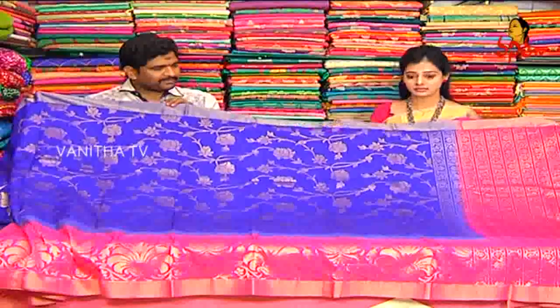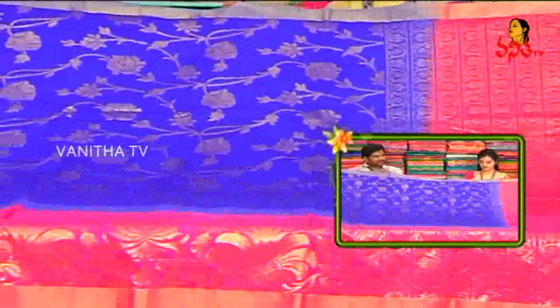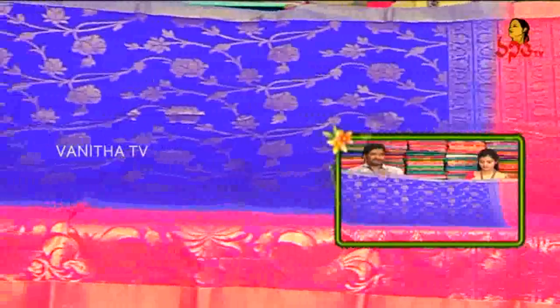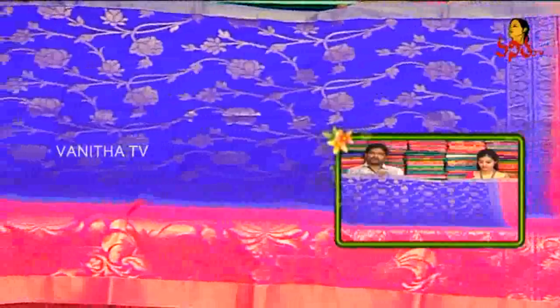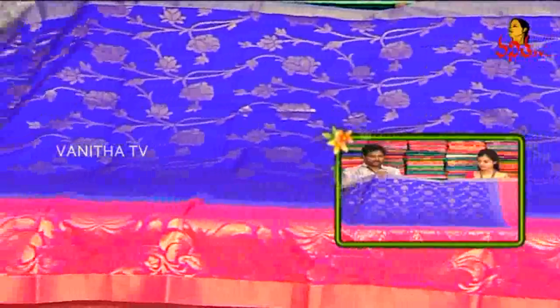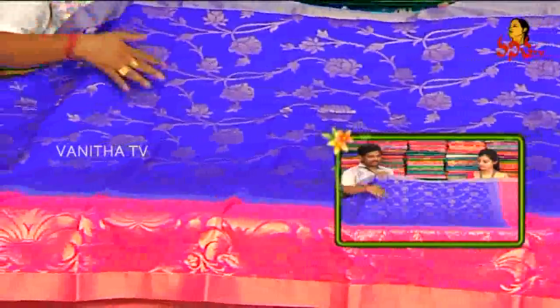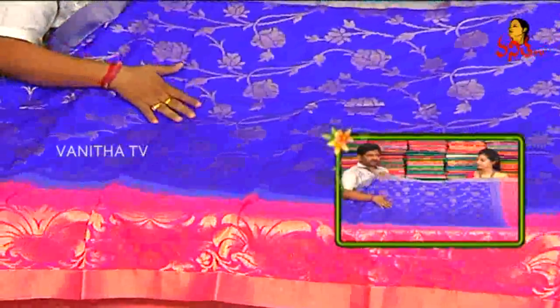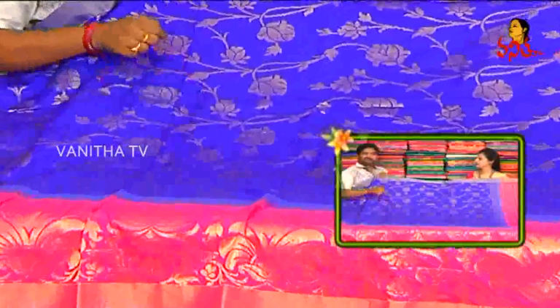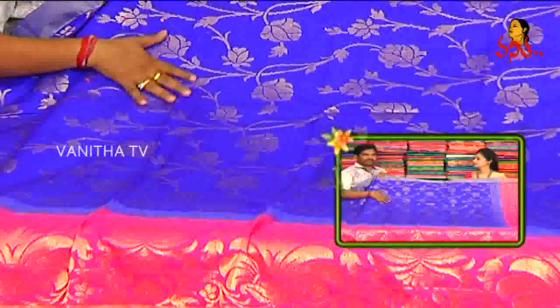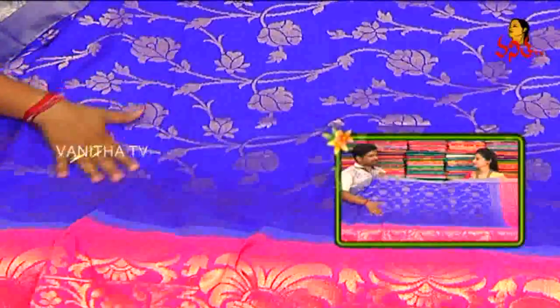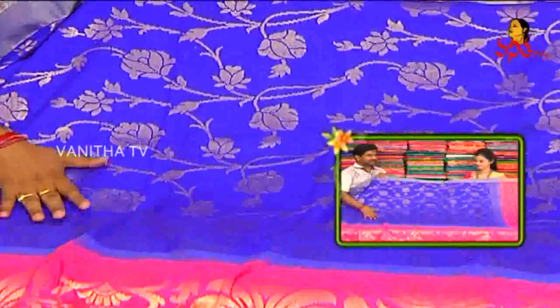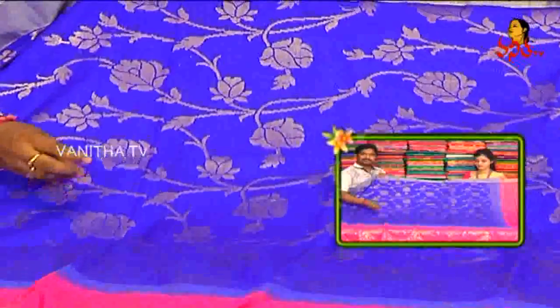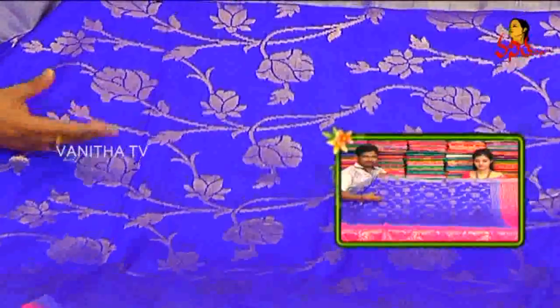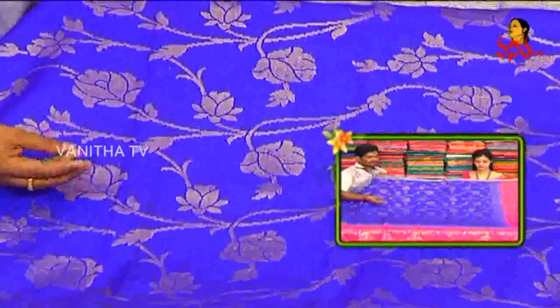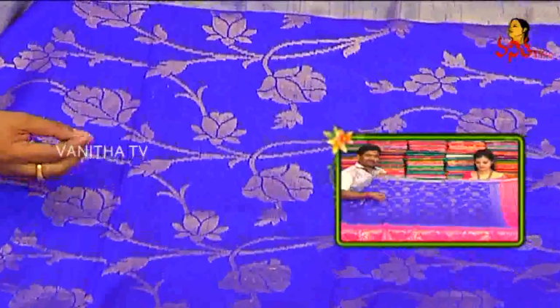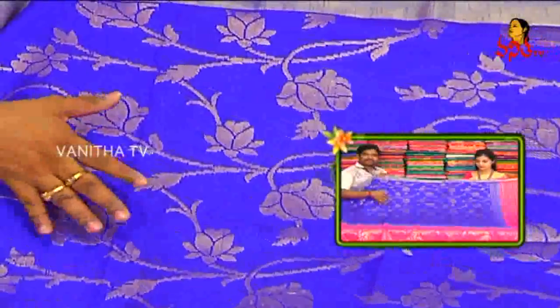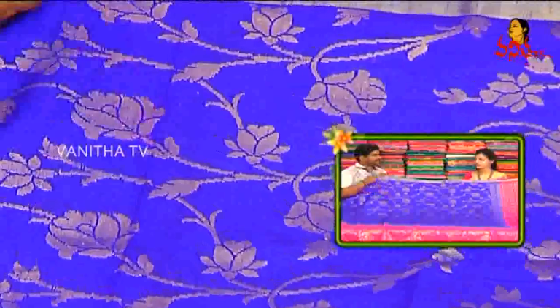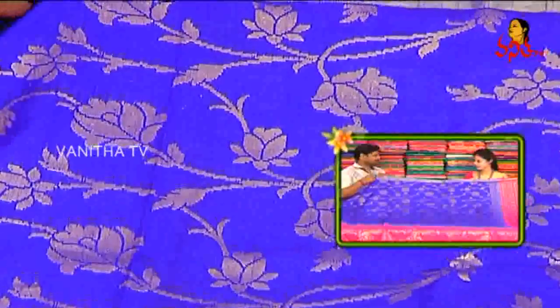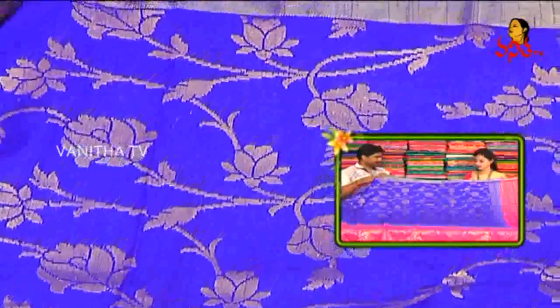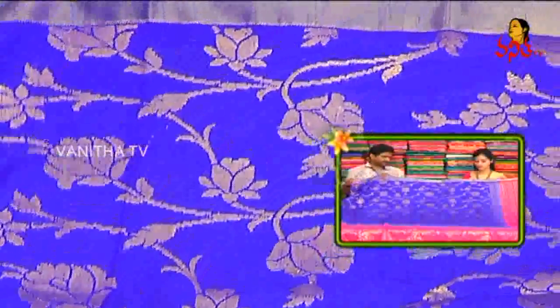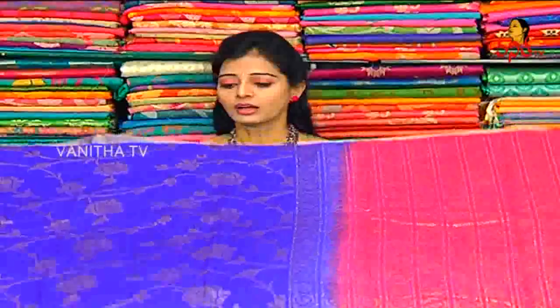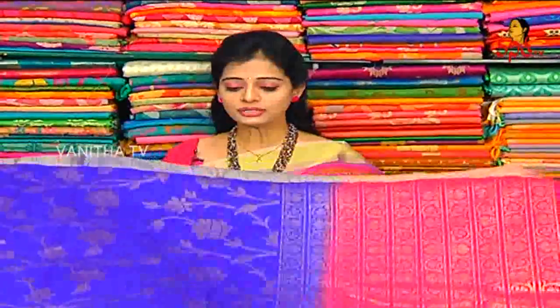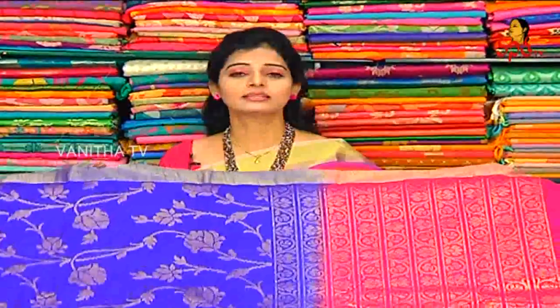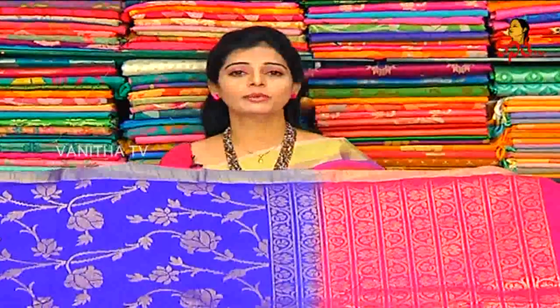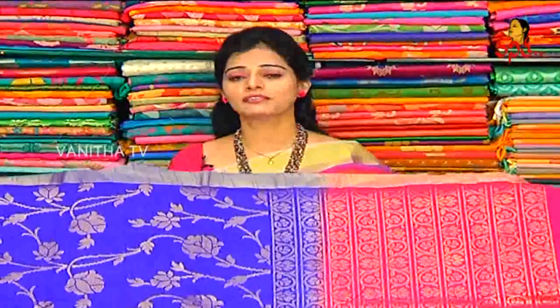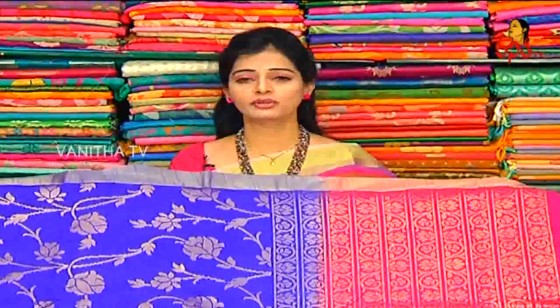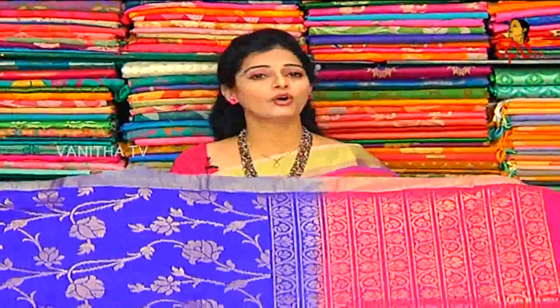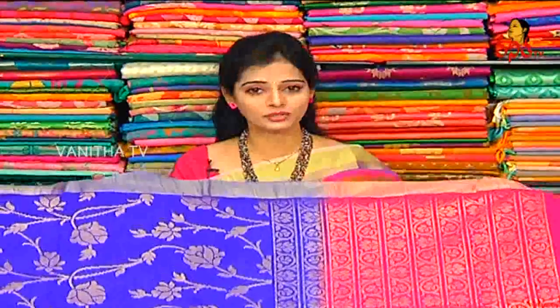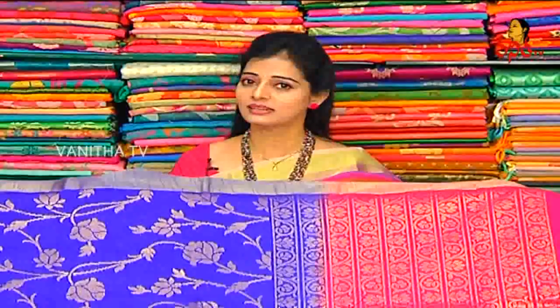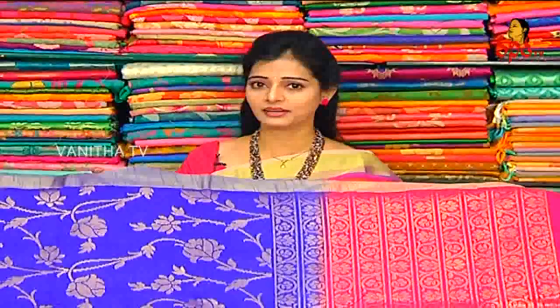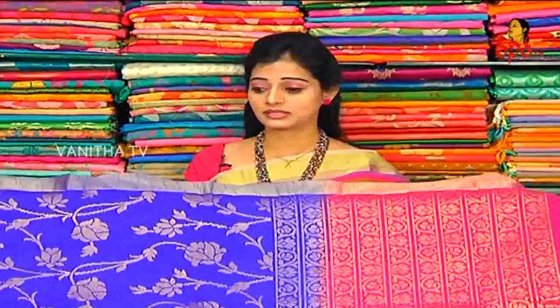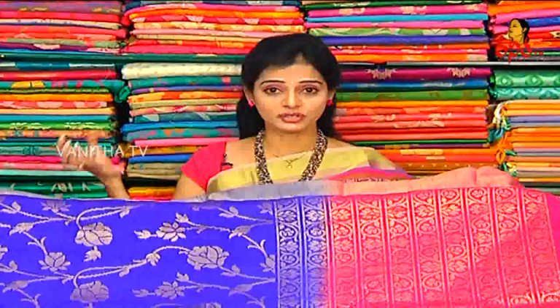Bright colors, and the price is also very reasonable. It is only 2,900 rupees for the brand. A lot of variety and the price is very reasonable at only 2,900 rupees.